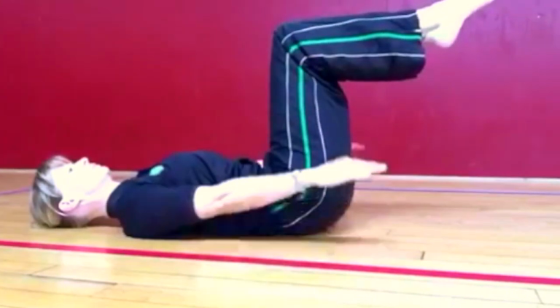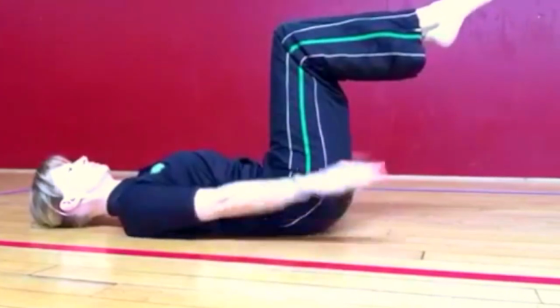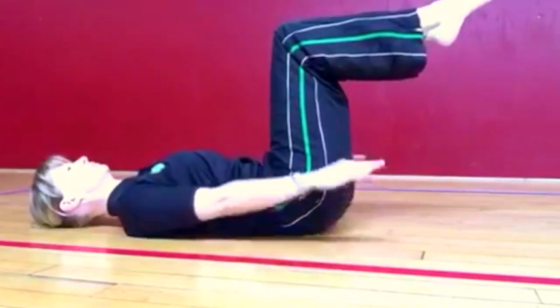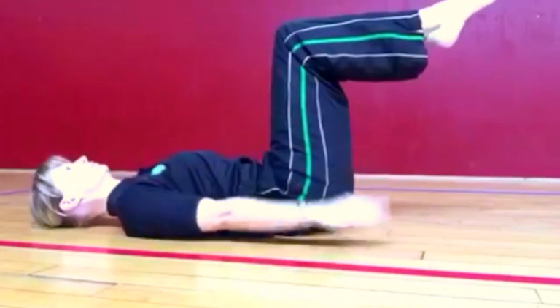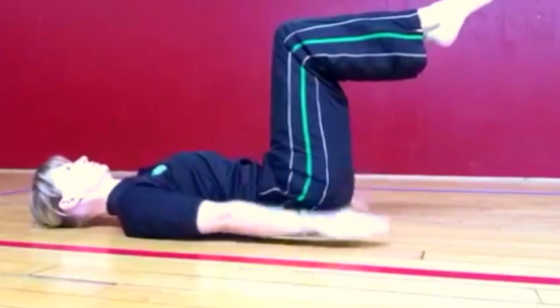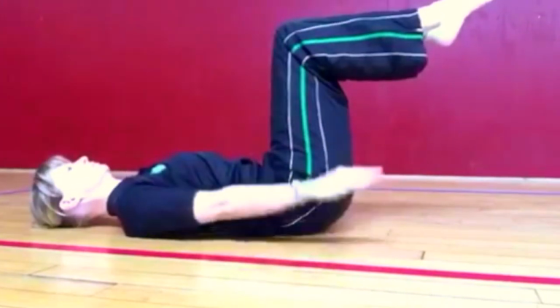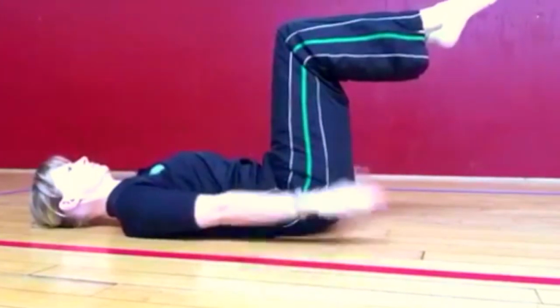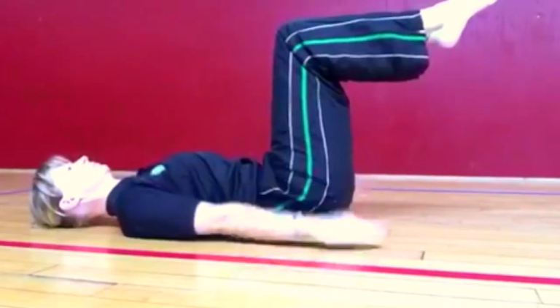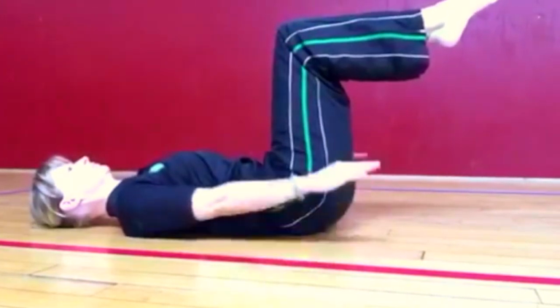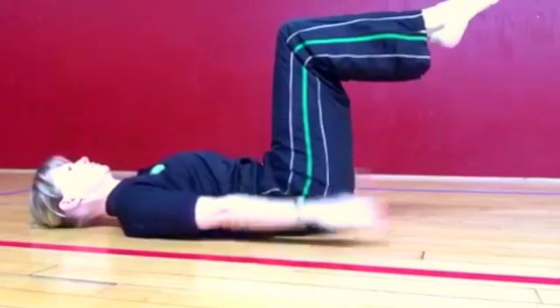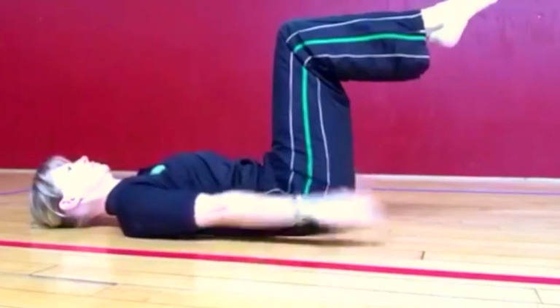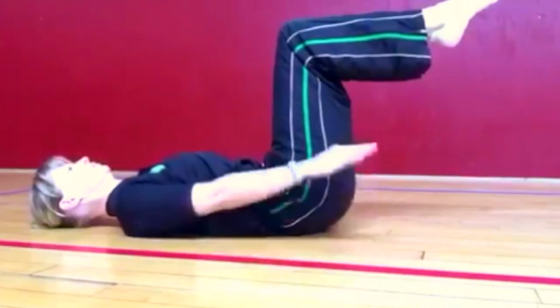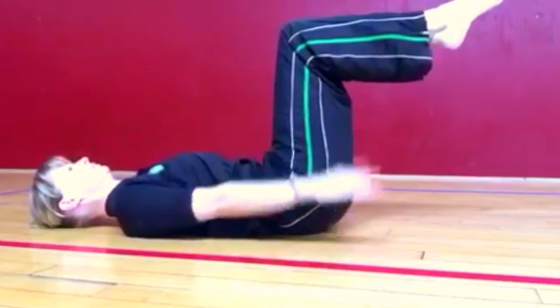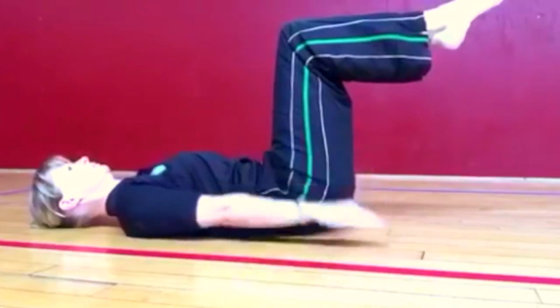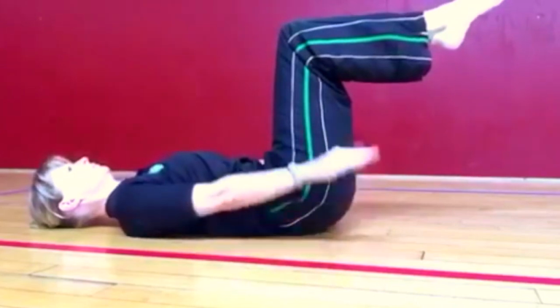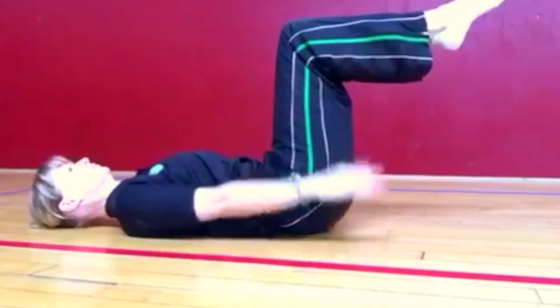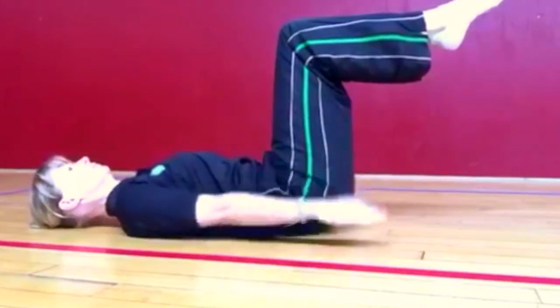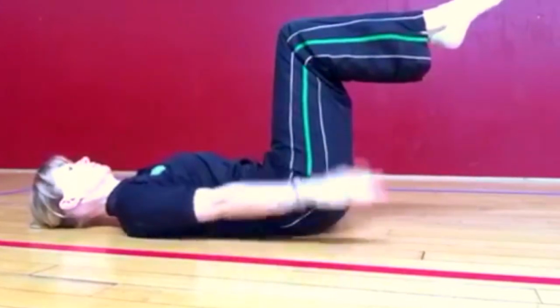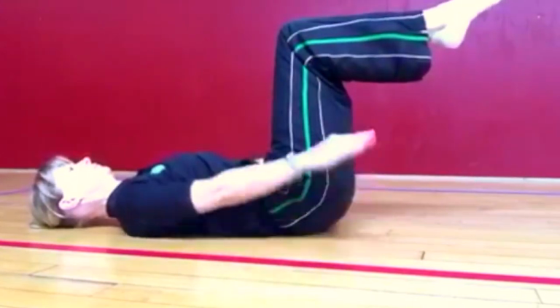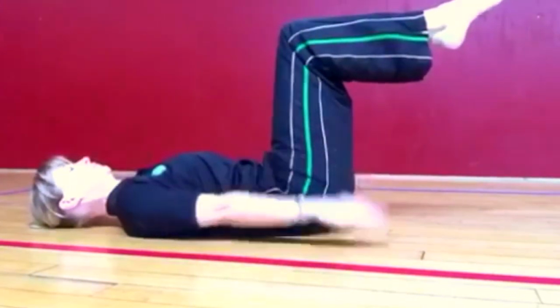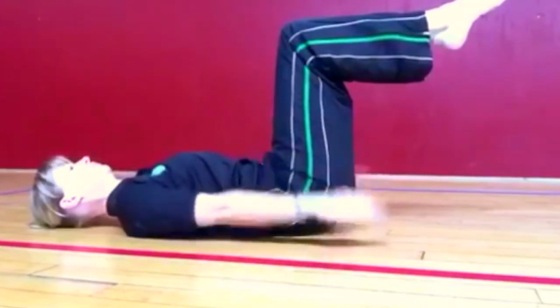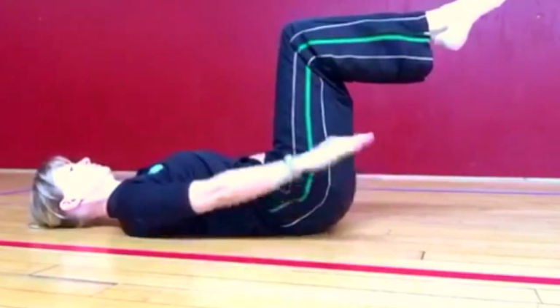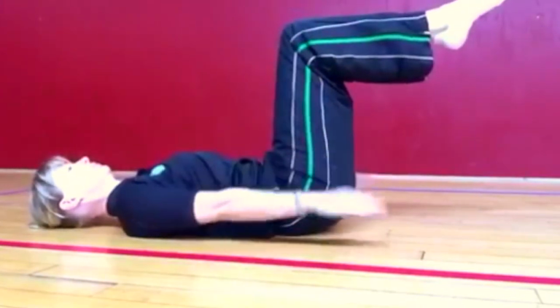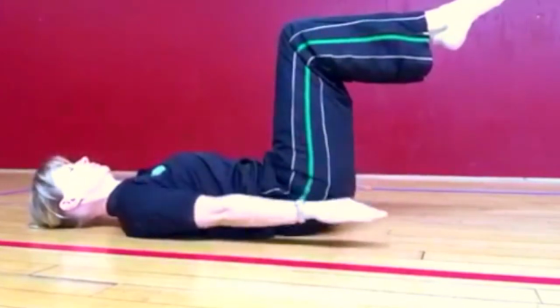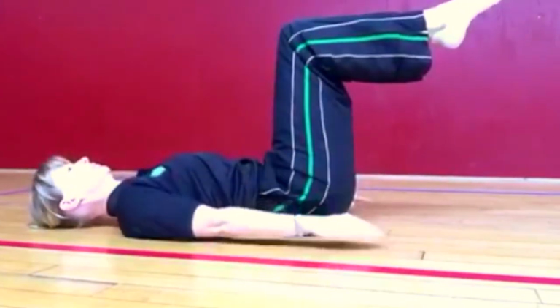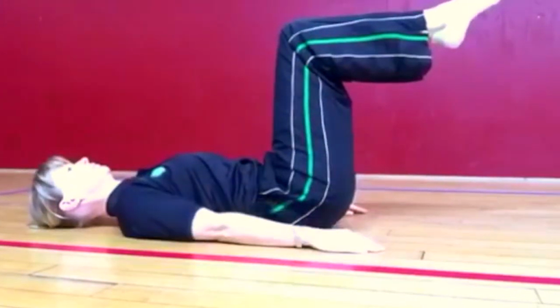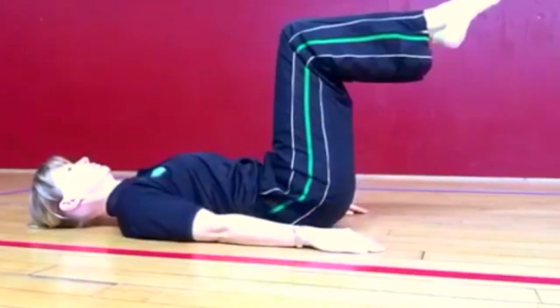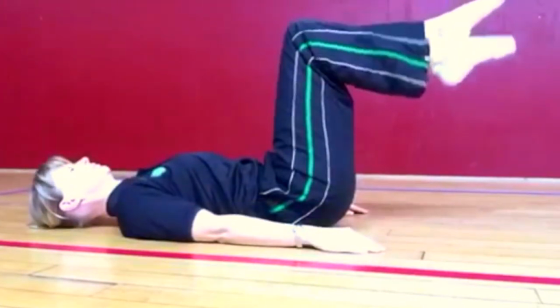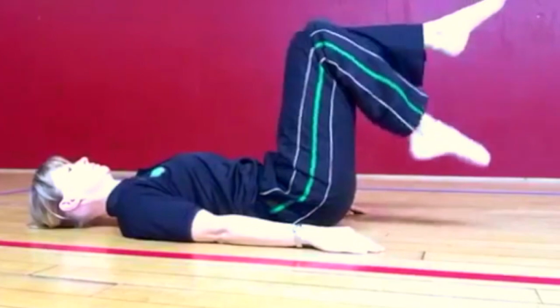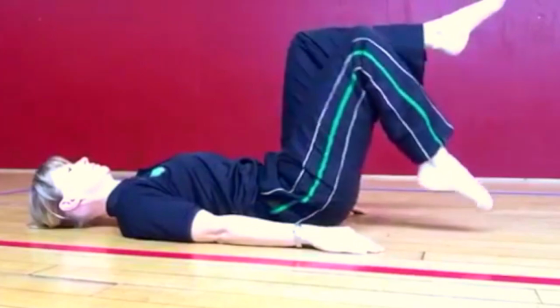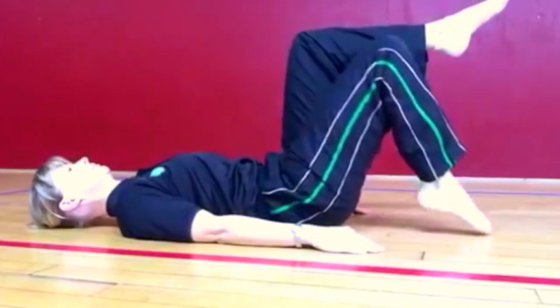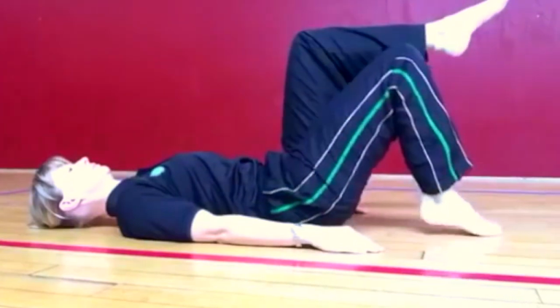Maintain your core stability as you begin to sink the hands down by your hips and pump your arms. When finished, gently lower one leg at a time.